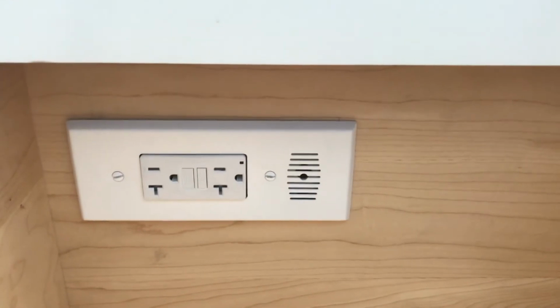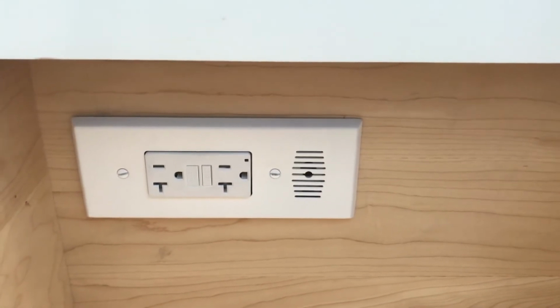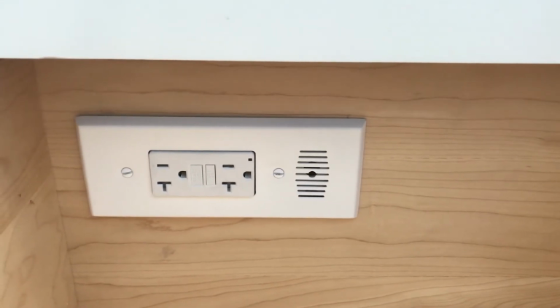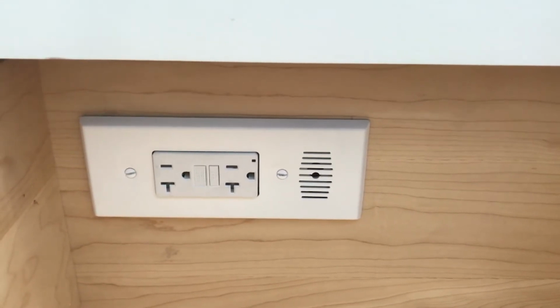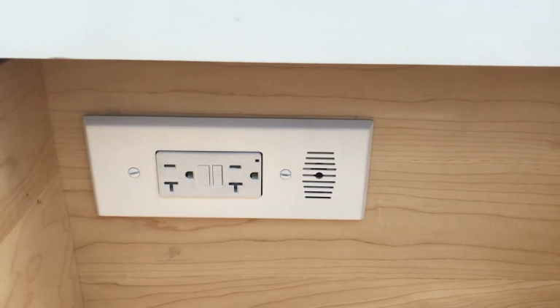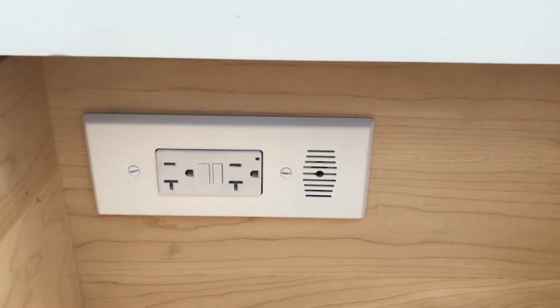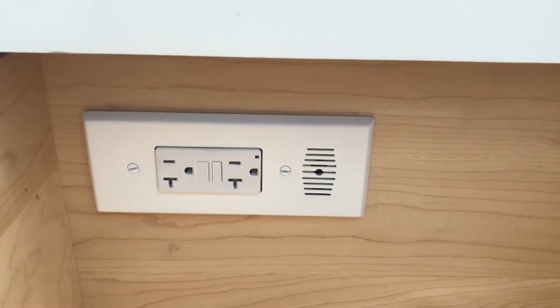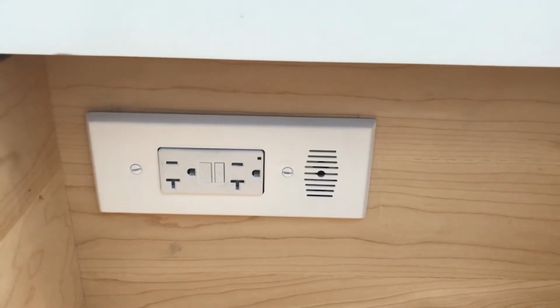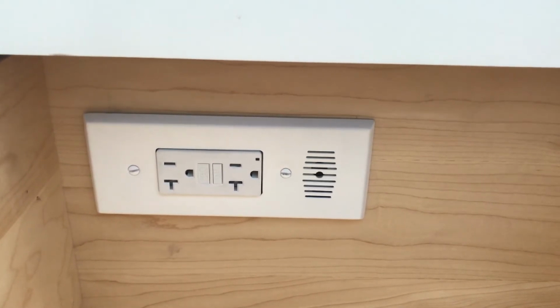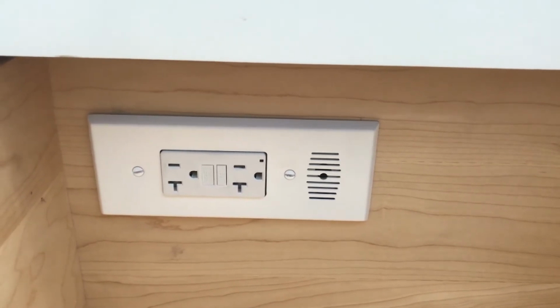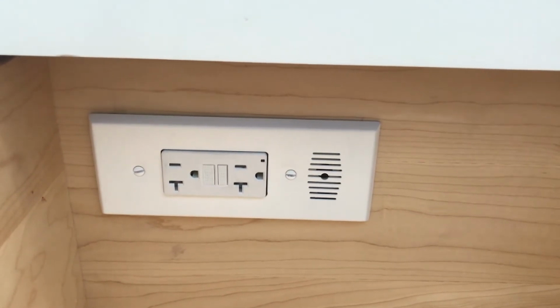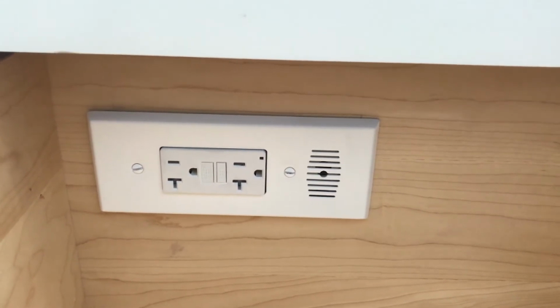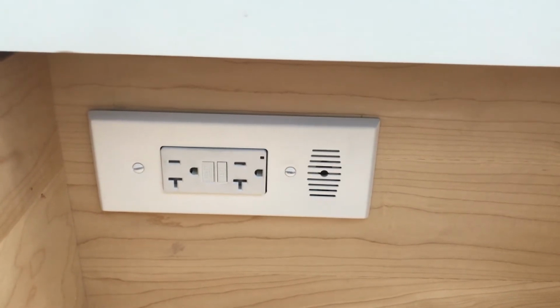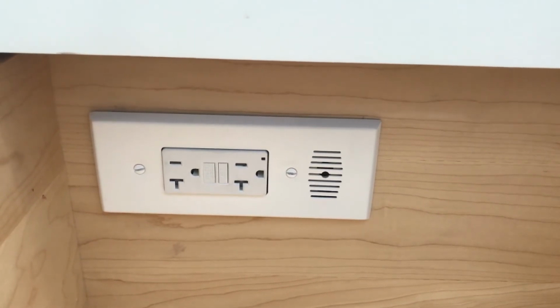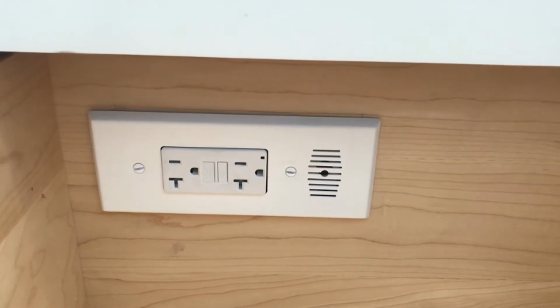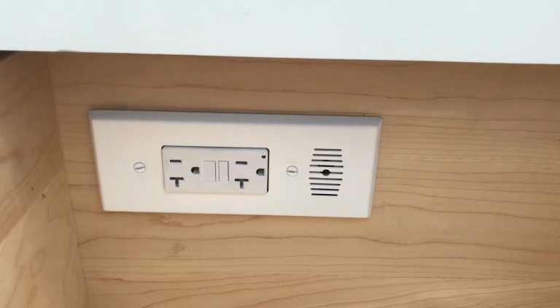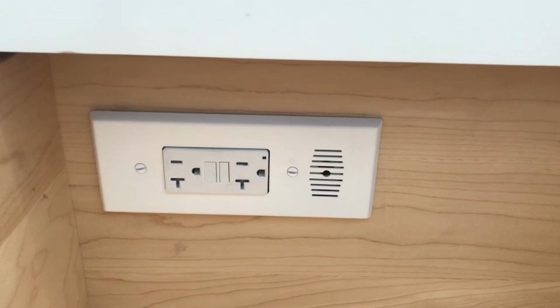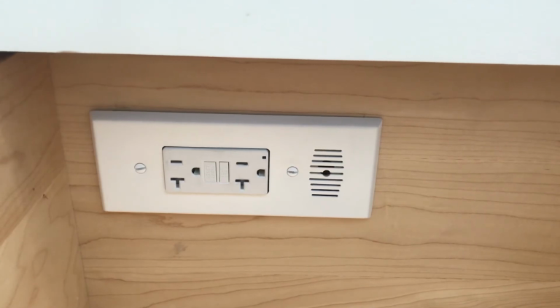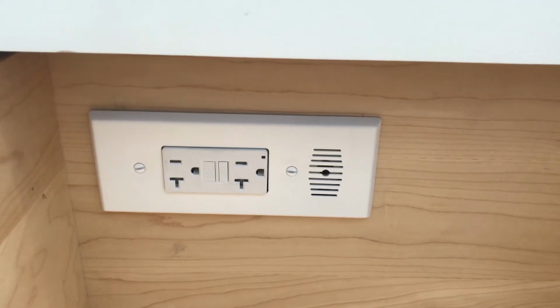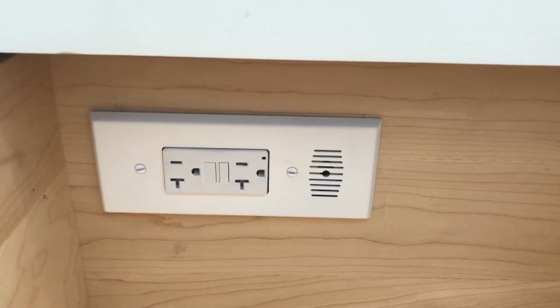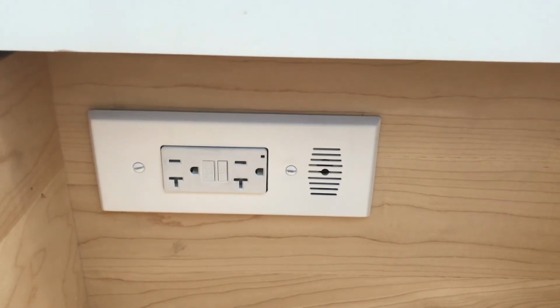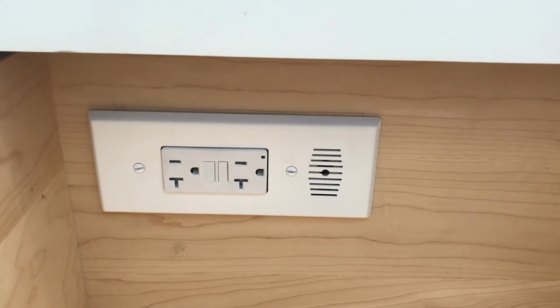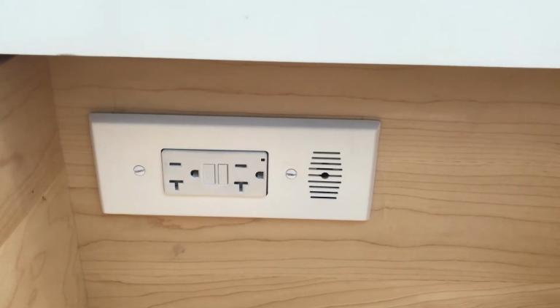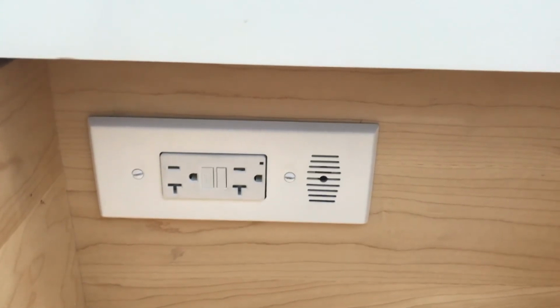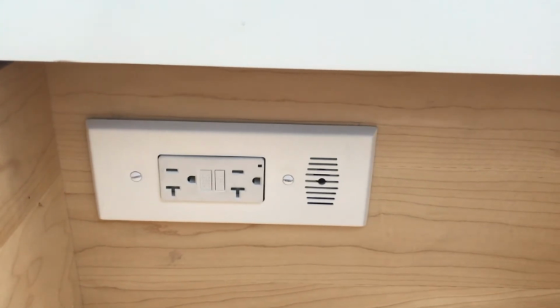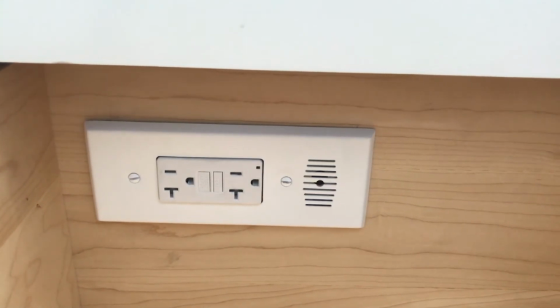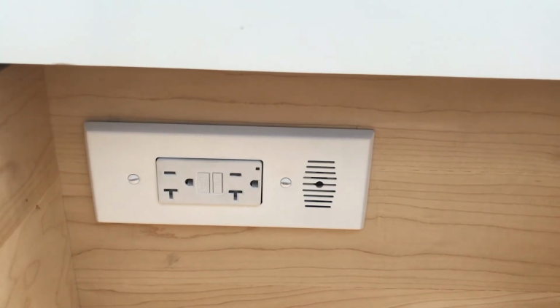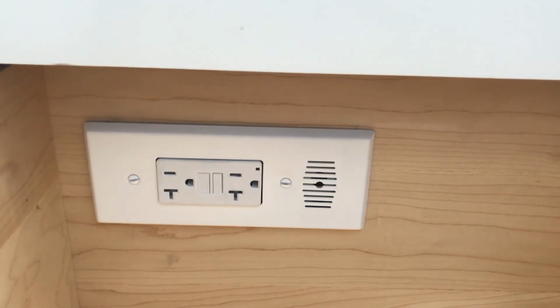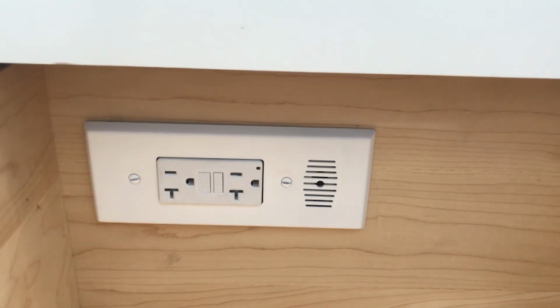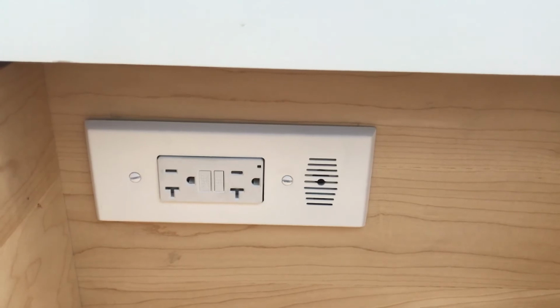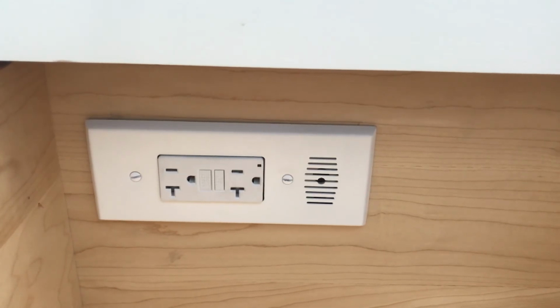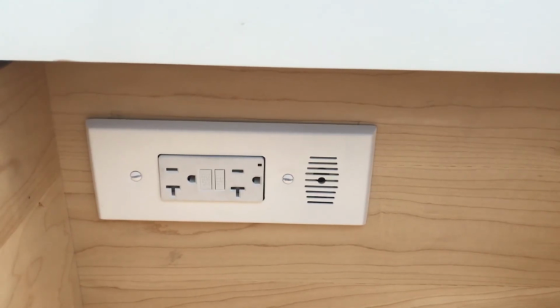Overall, this was a pretty easy install. It took about an hour and 20 minutes all in to get the drawer cut, finish the electrical, and hook everything up. I'm very happy with it and looking forward to years of use of my new DockingDrawer.